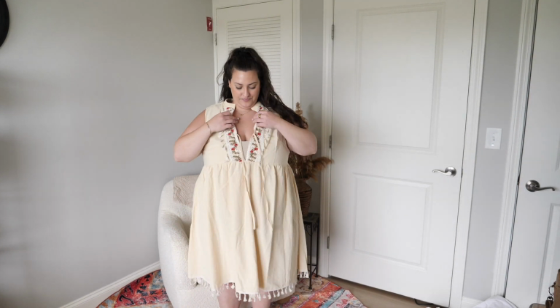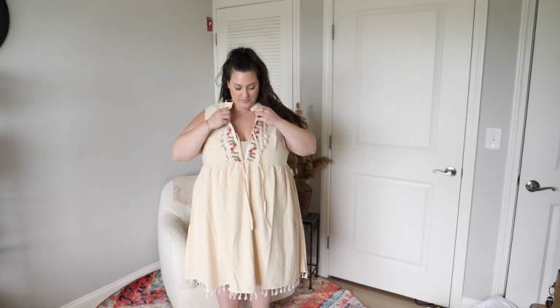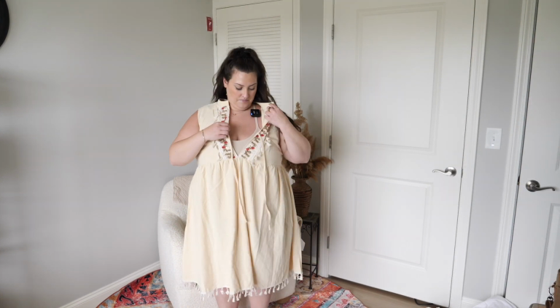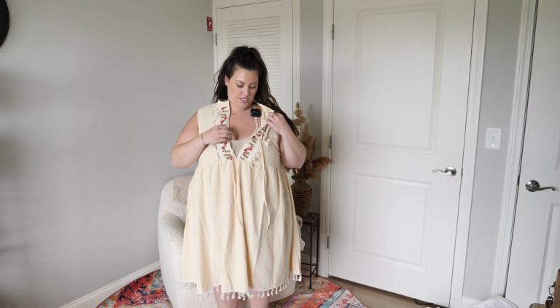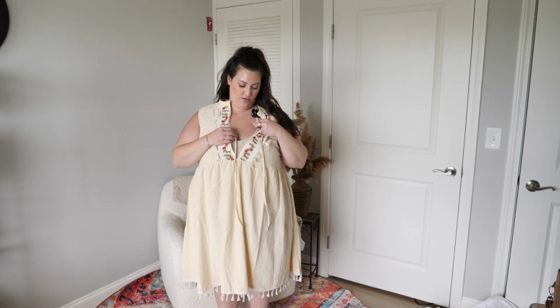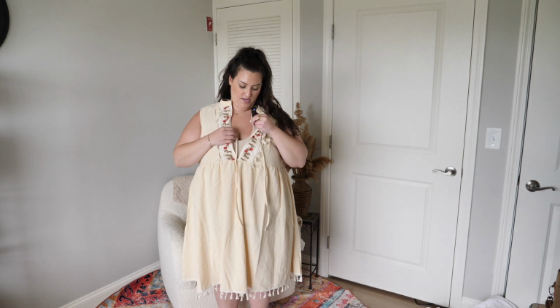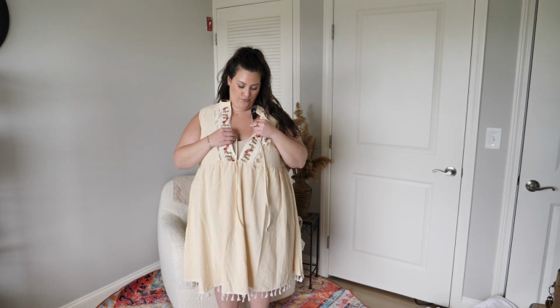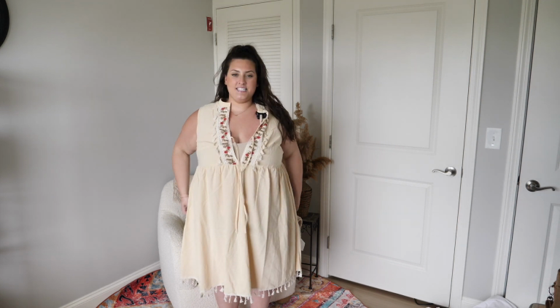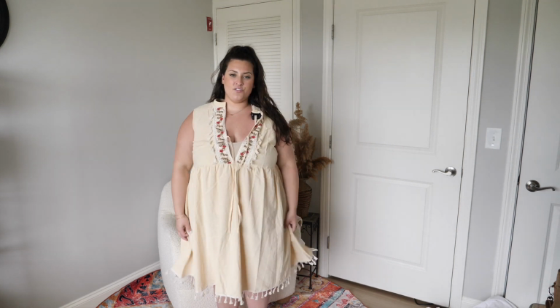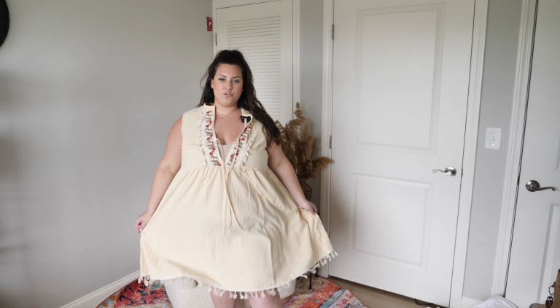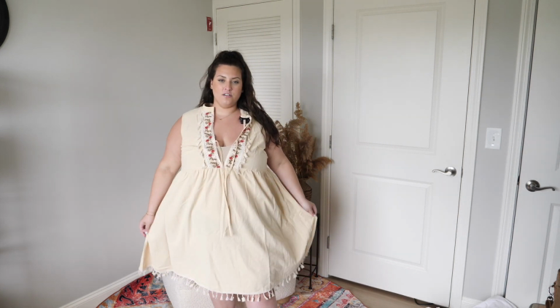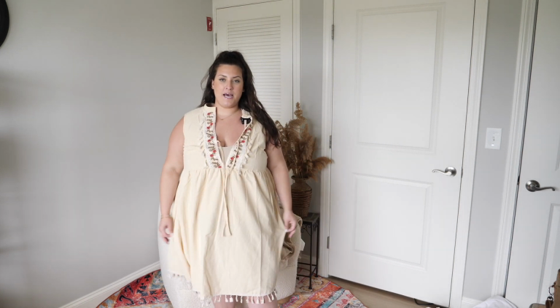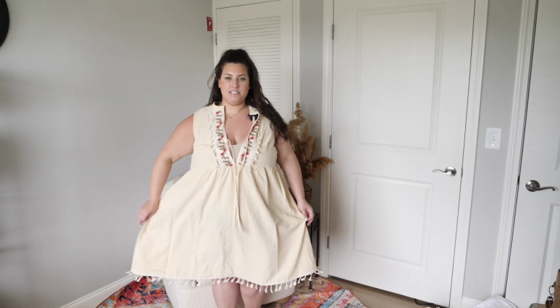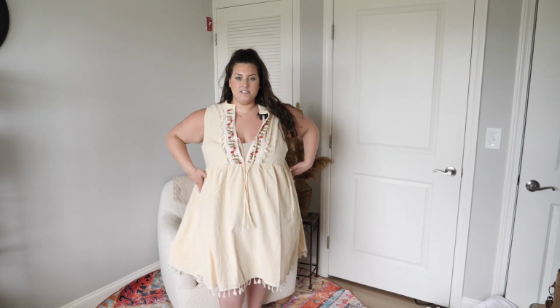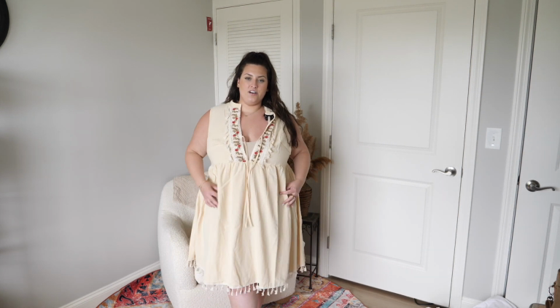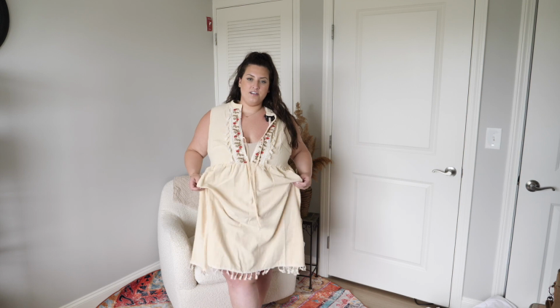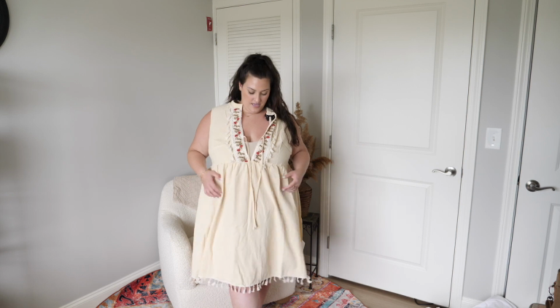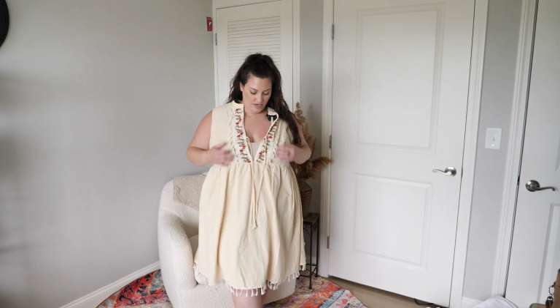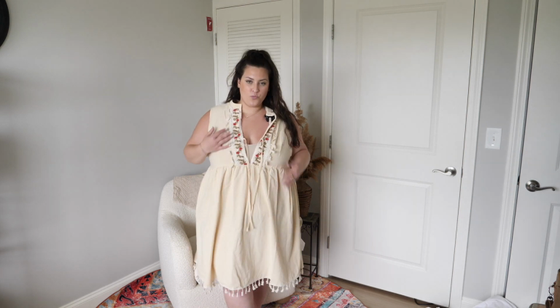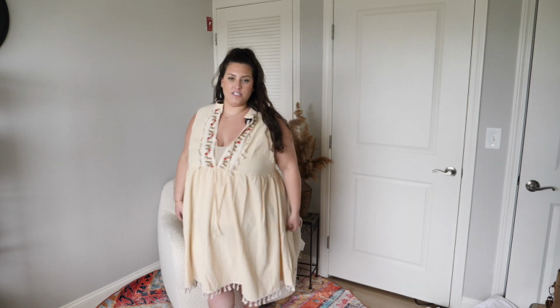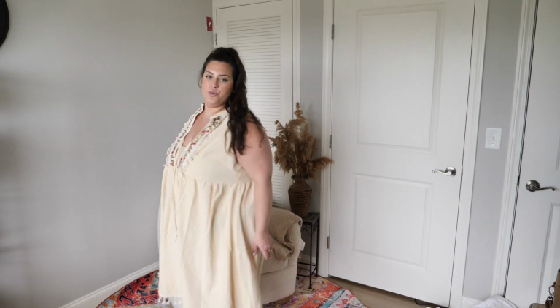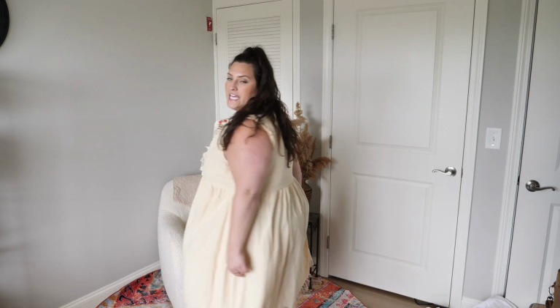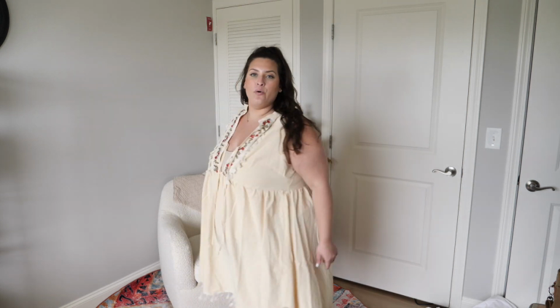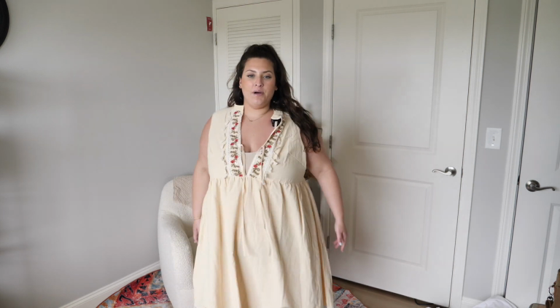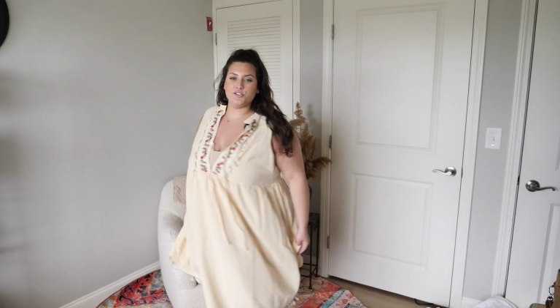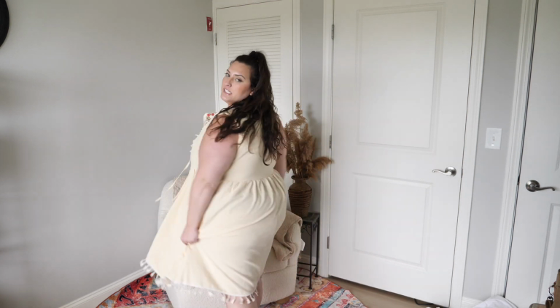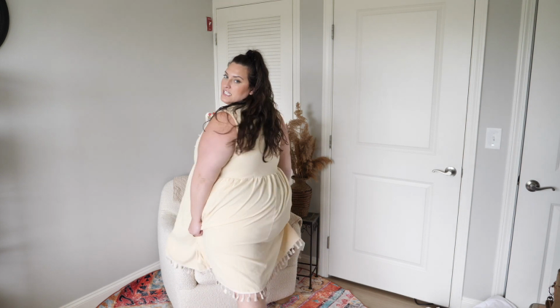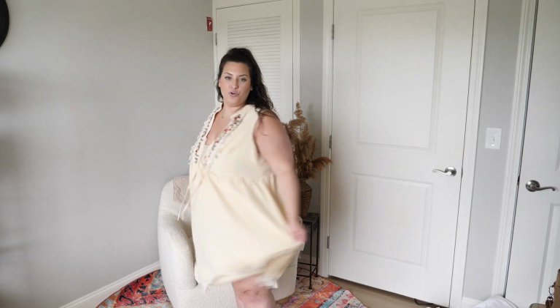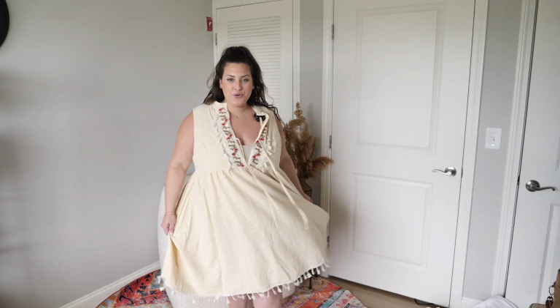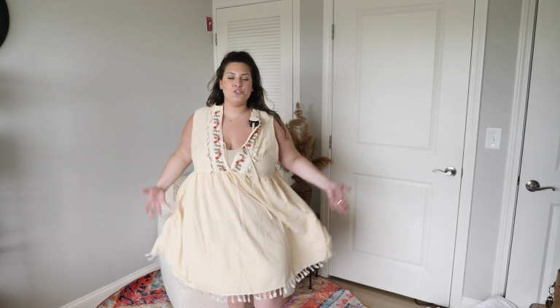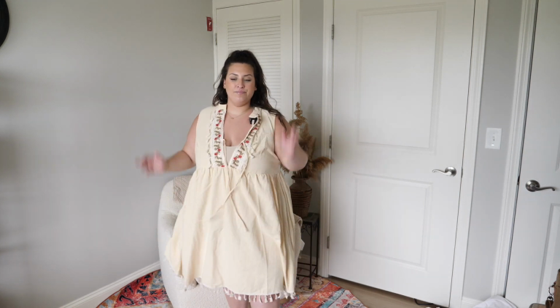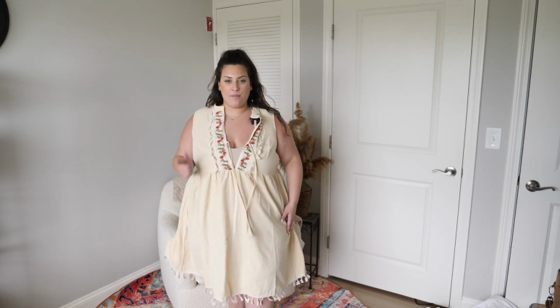No. Can you even hear me? No. This is way too long — it's past my knees. I wanted this to work, it's so cute, it's boho, but it's also see-through and too long. Going back.